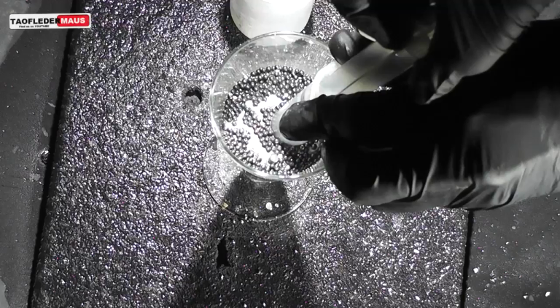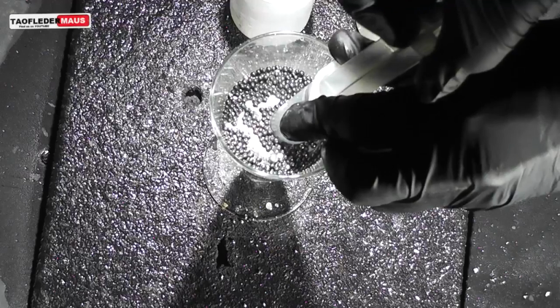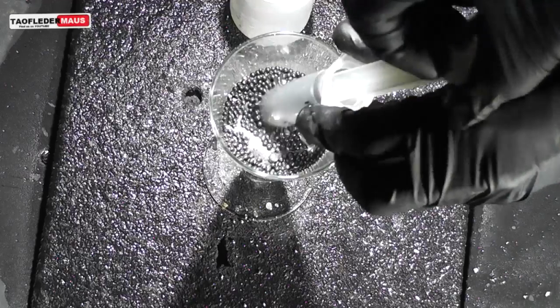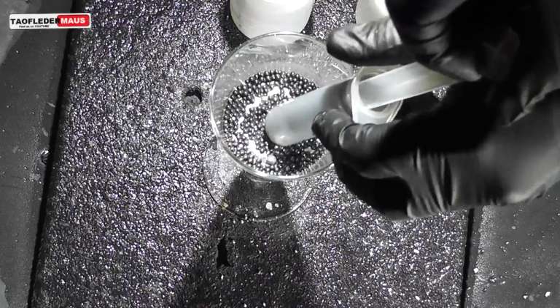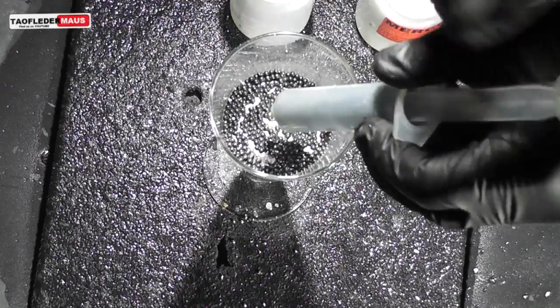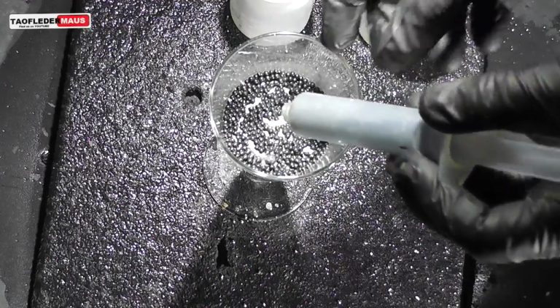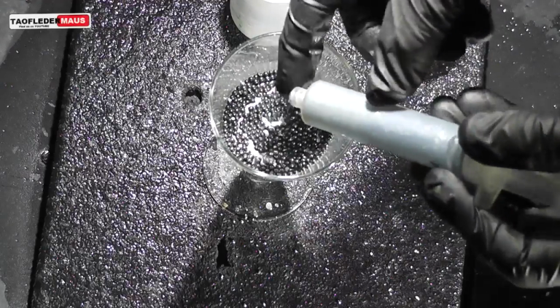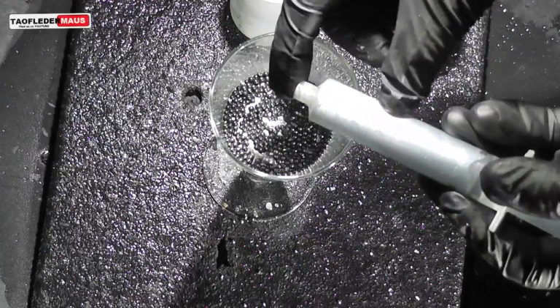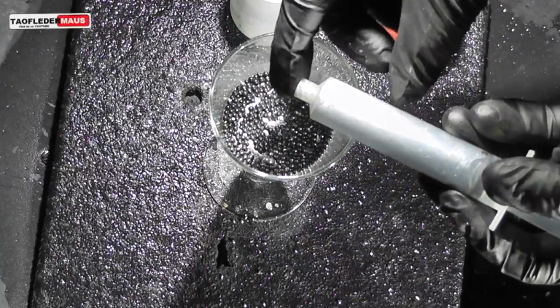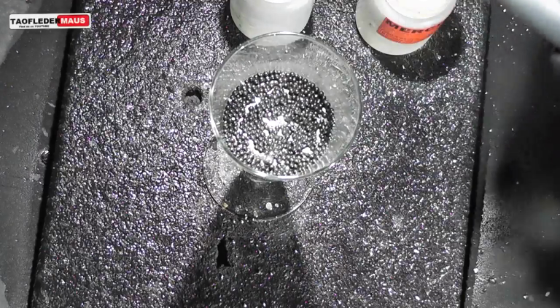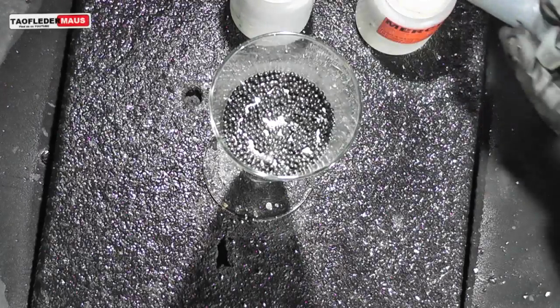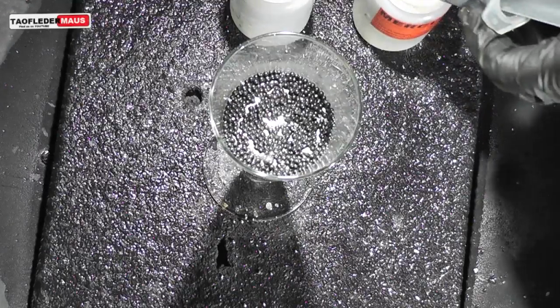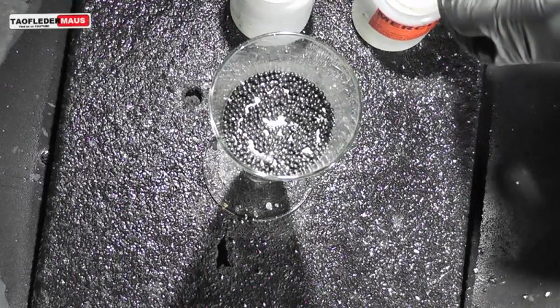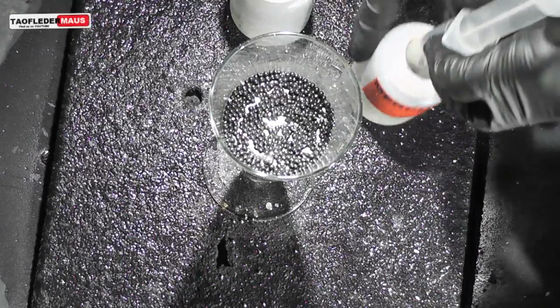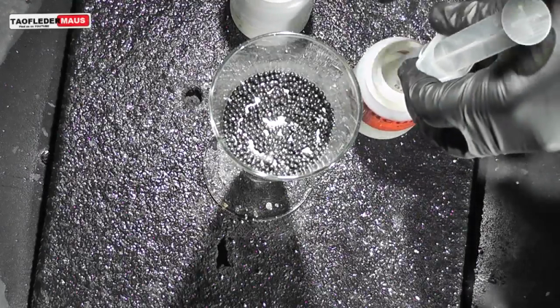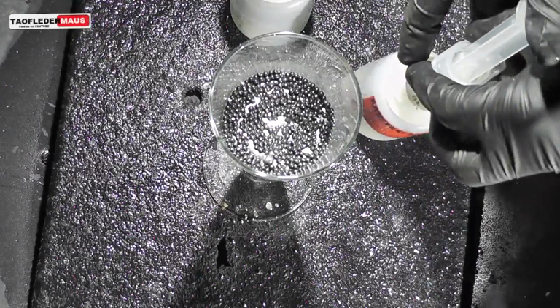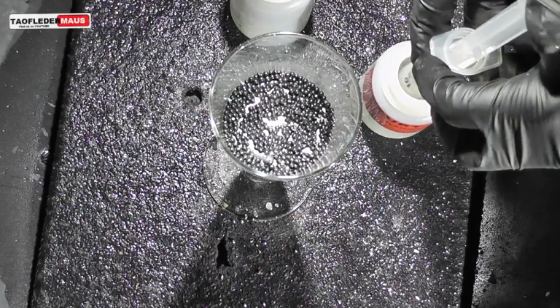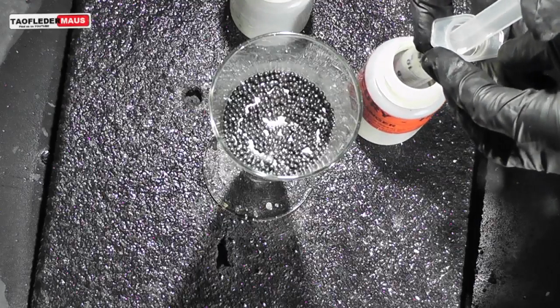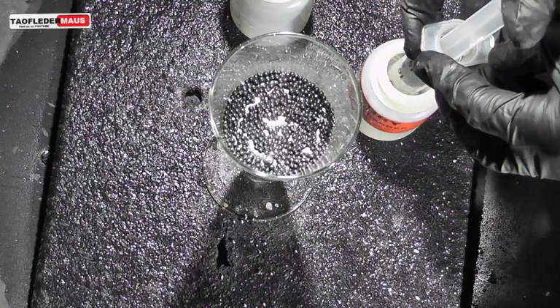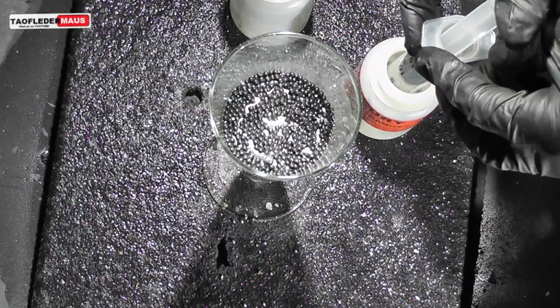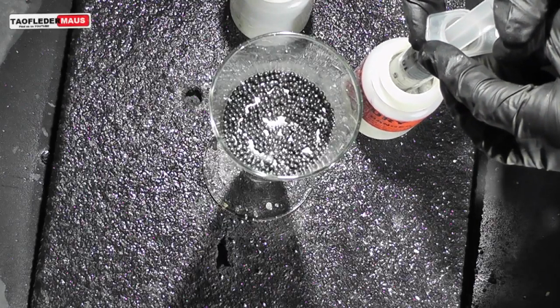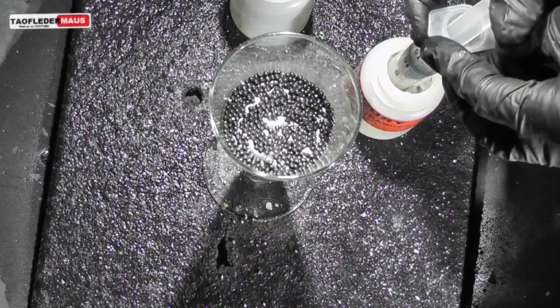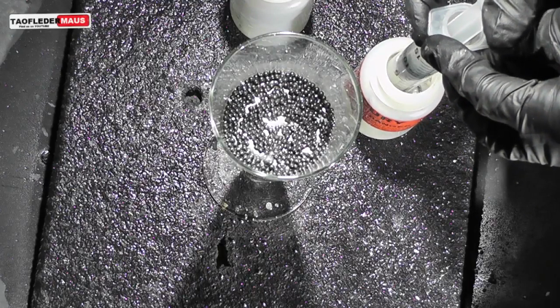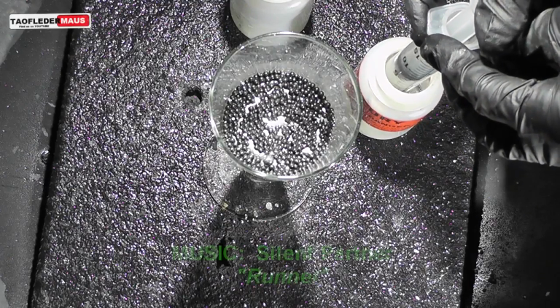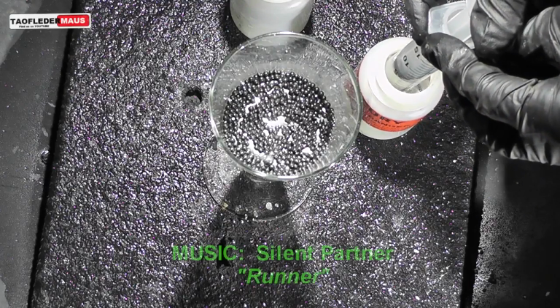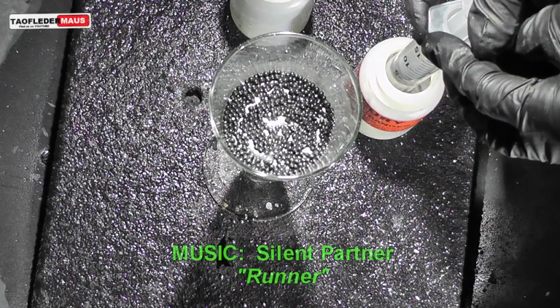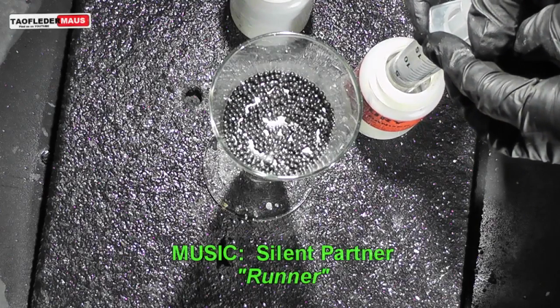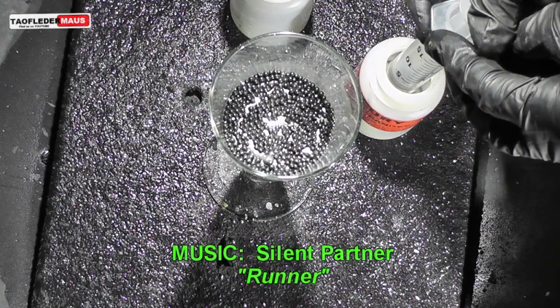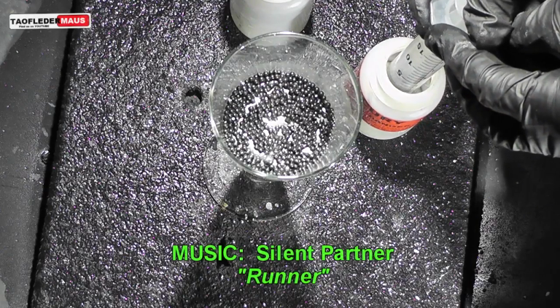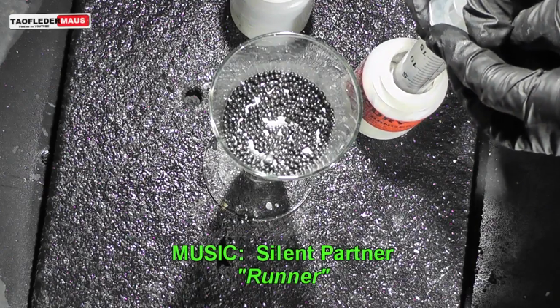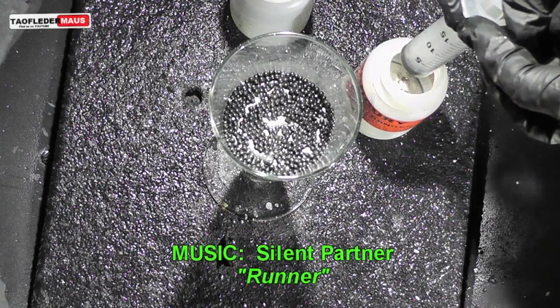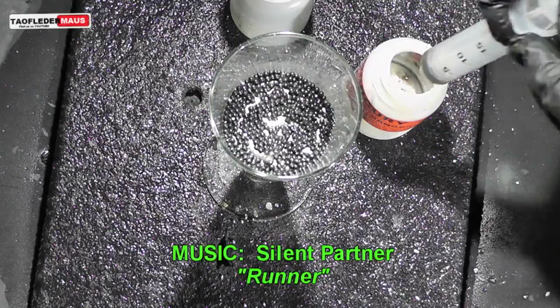And those who are curious about how I got the mercury back out of the lead shot — I just use a syringe. This is the same way I did it with the mercury in the corn syrup. Just suck it up with a syringe.